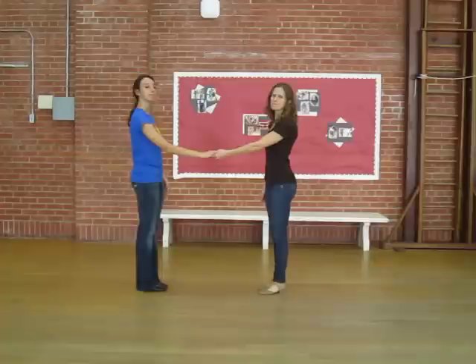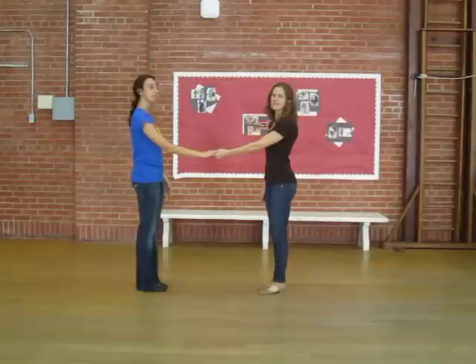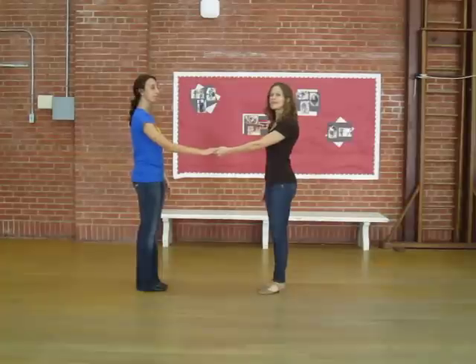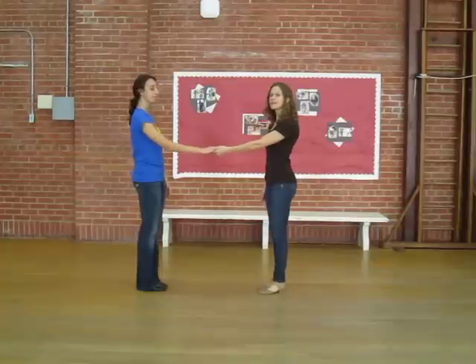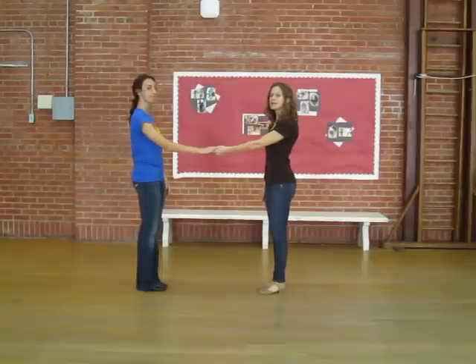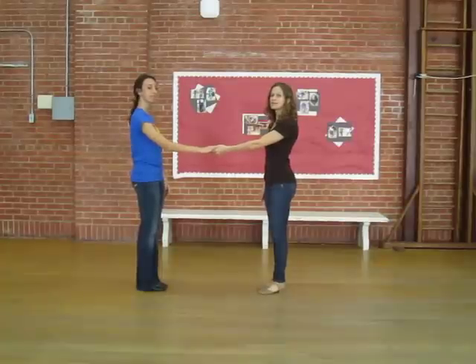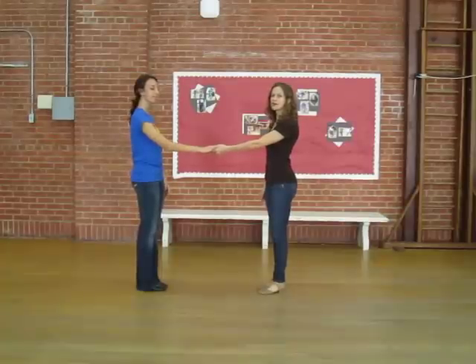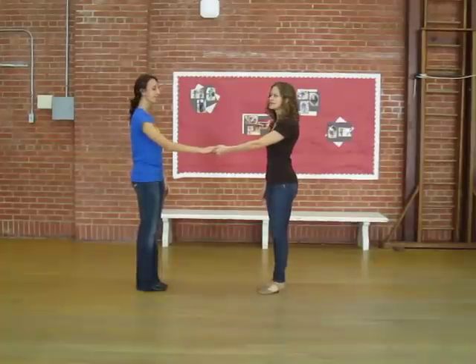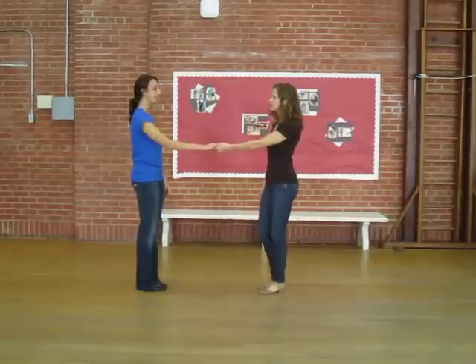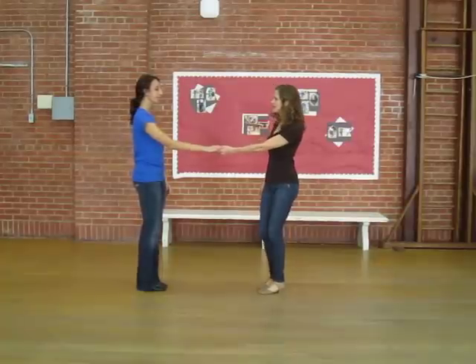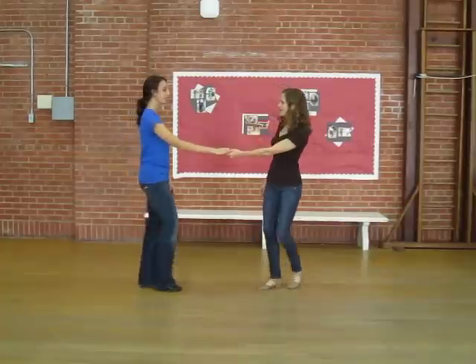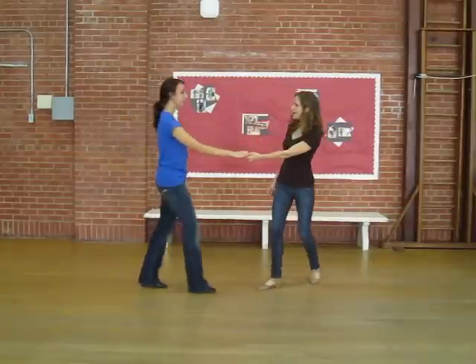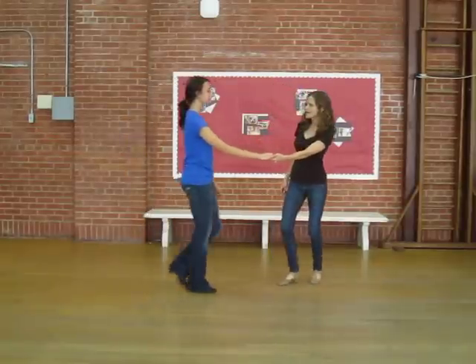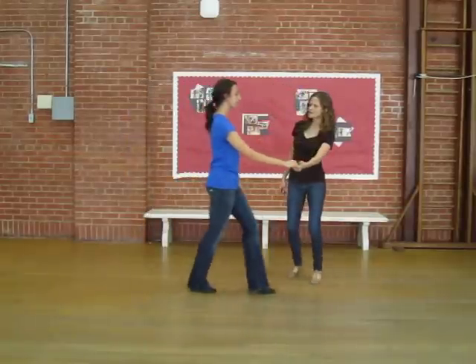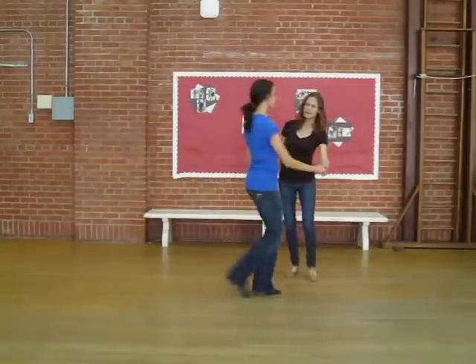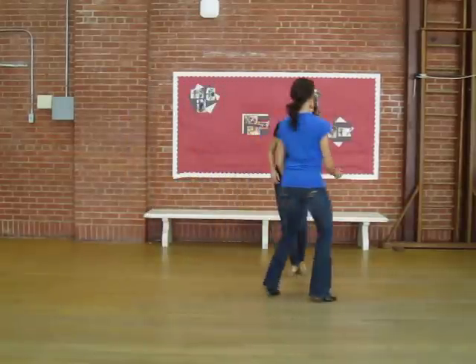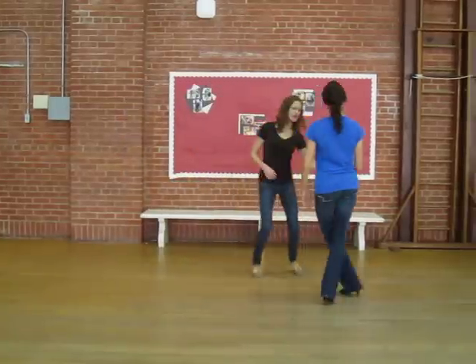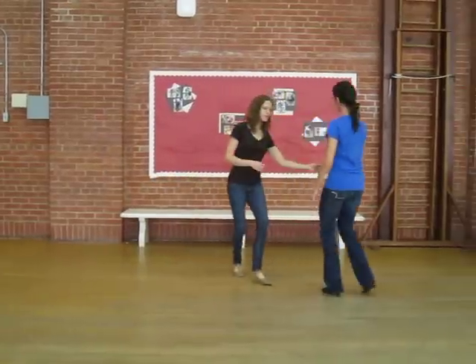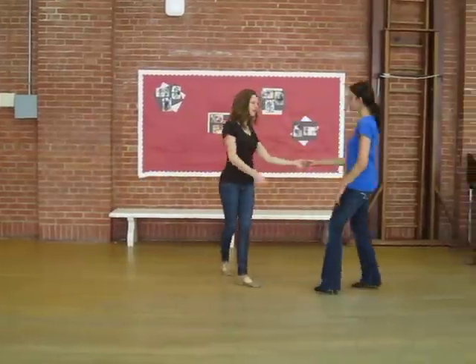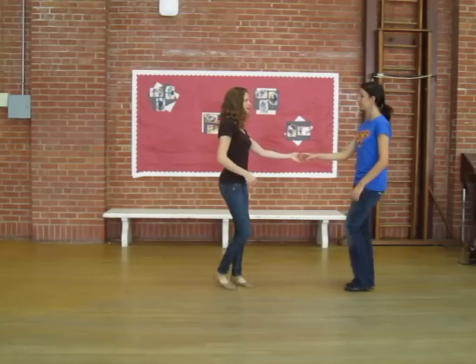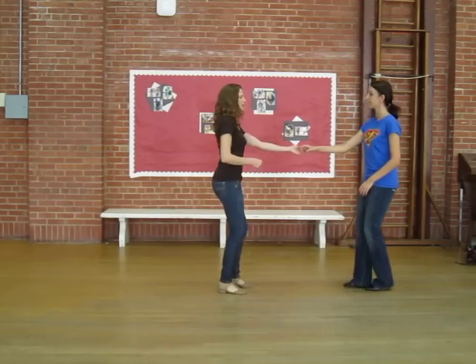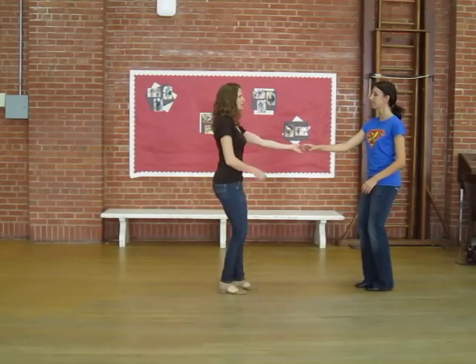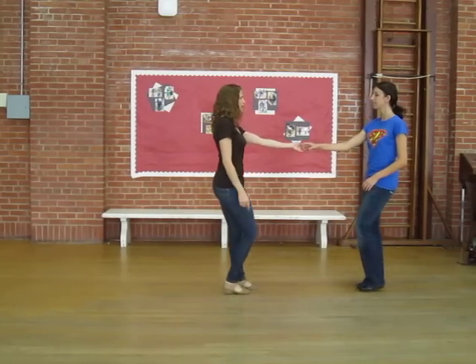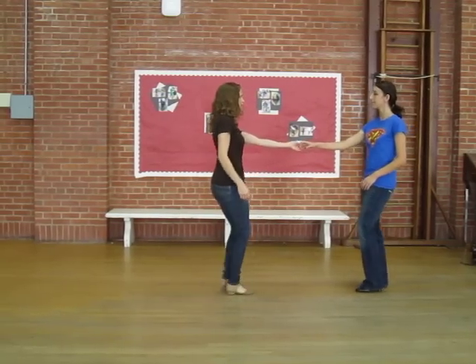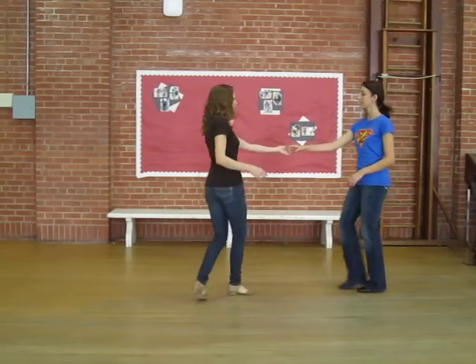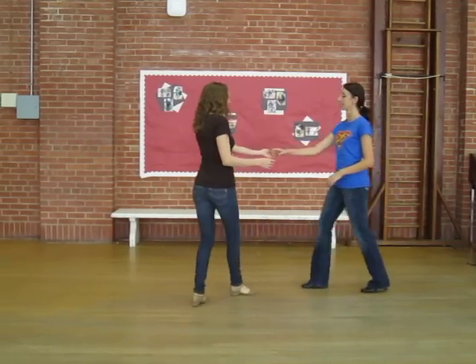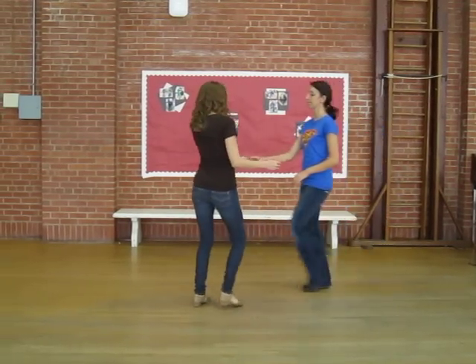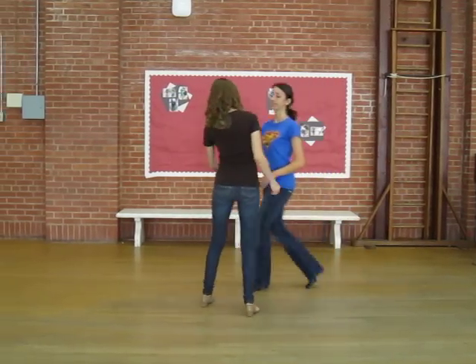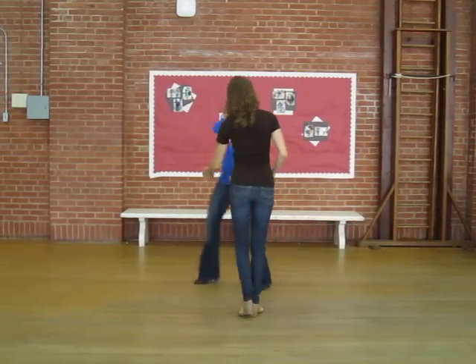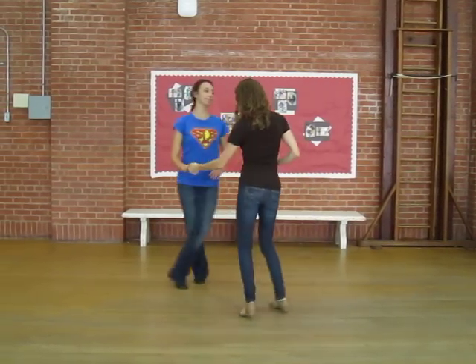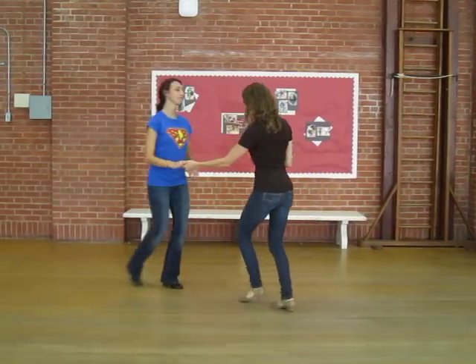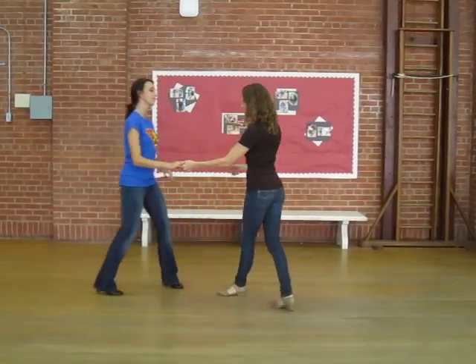Left side passes. We'll start with a simple one. One, two, three, and four. Five and do it again. One, two, three, and four.